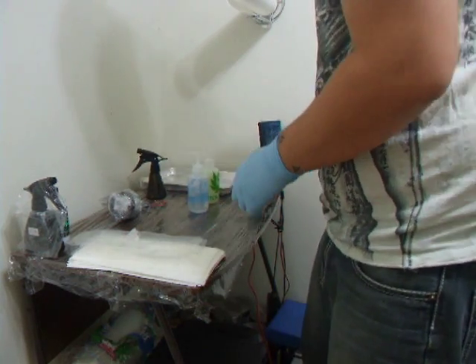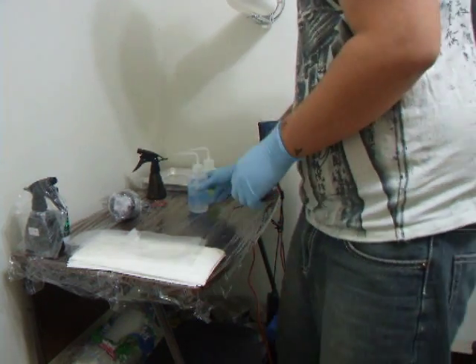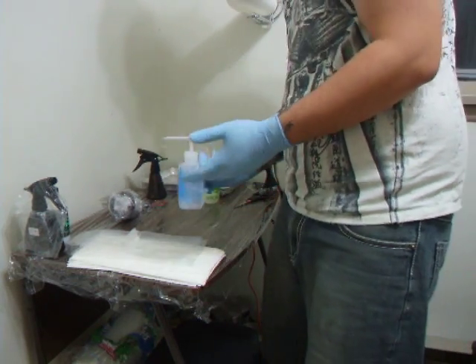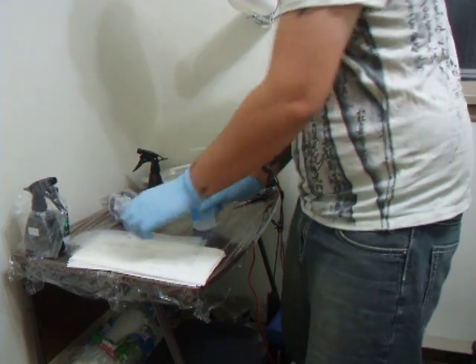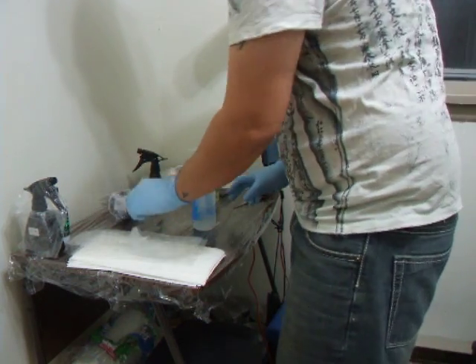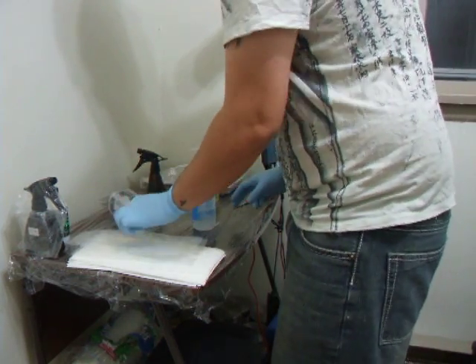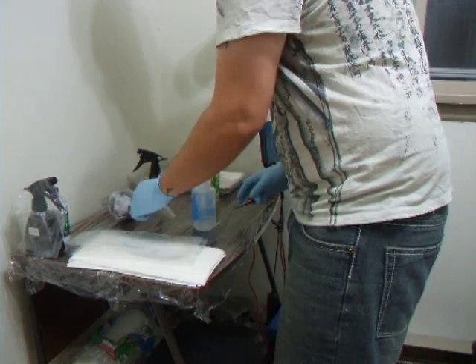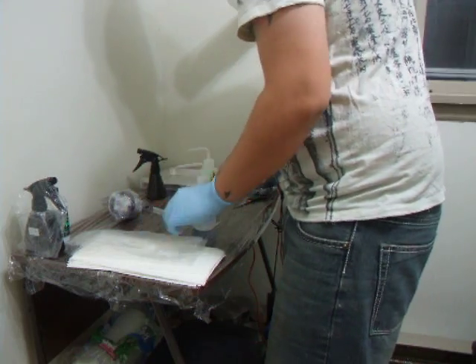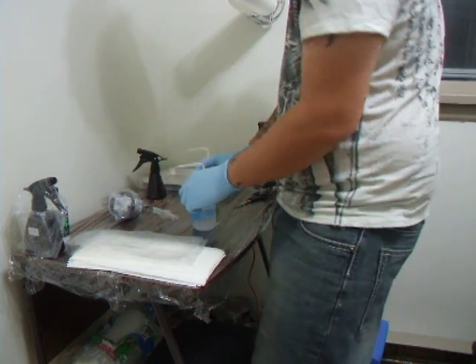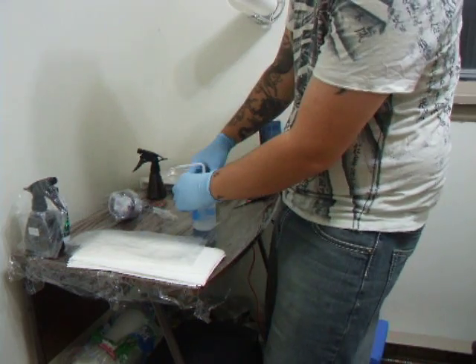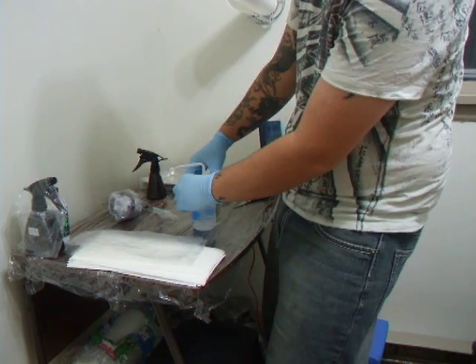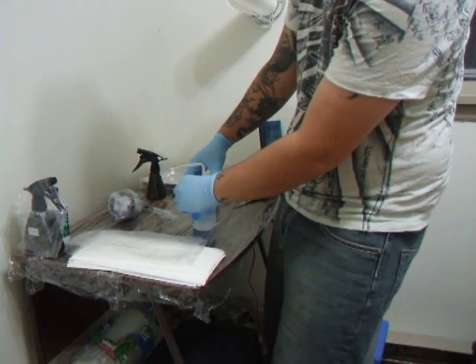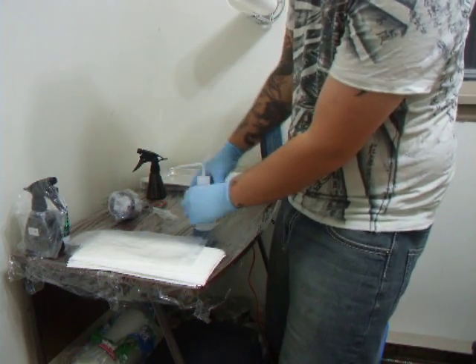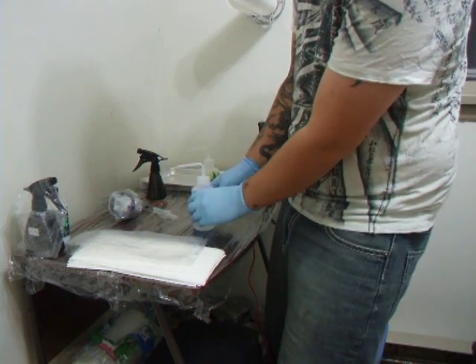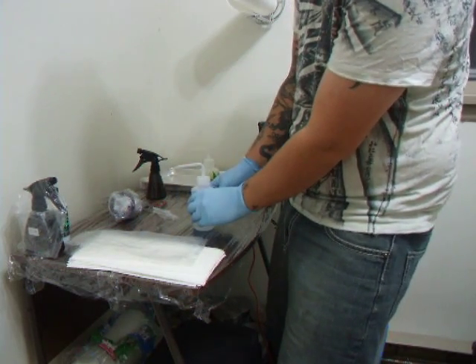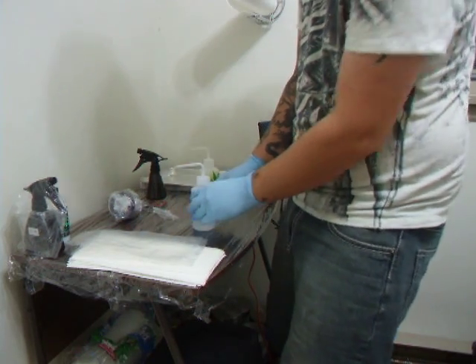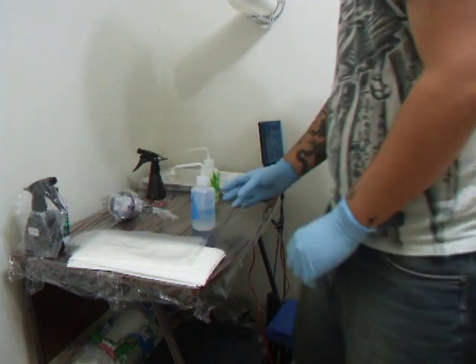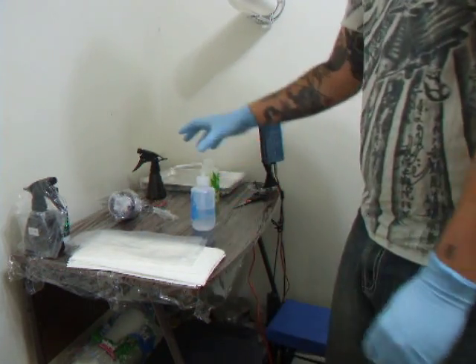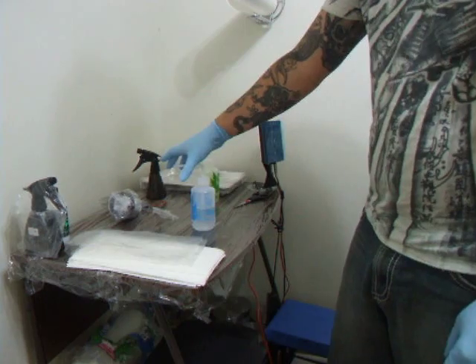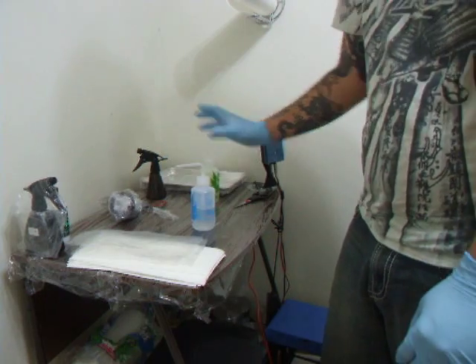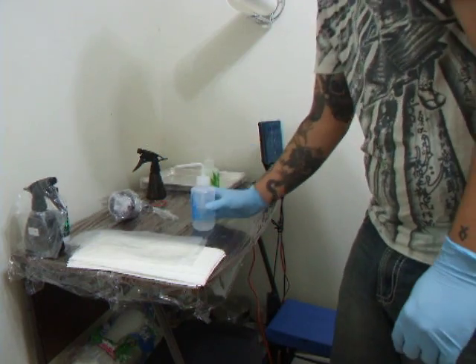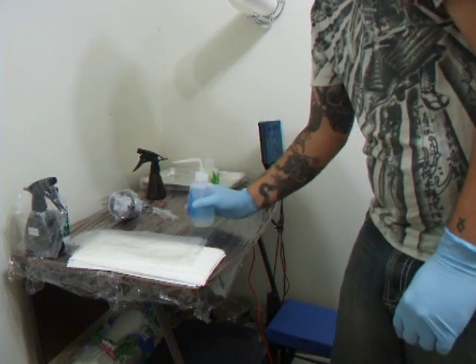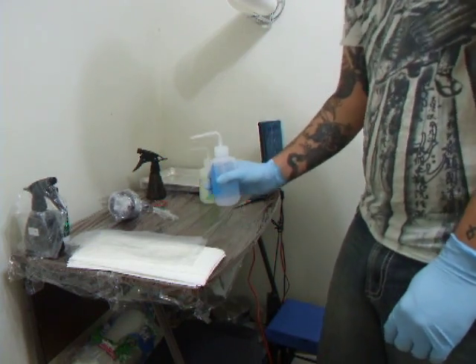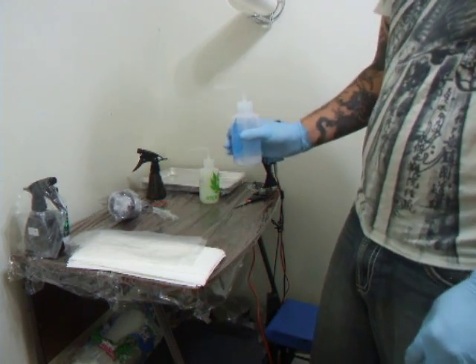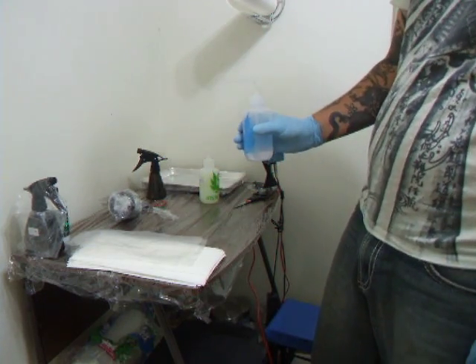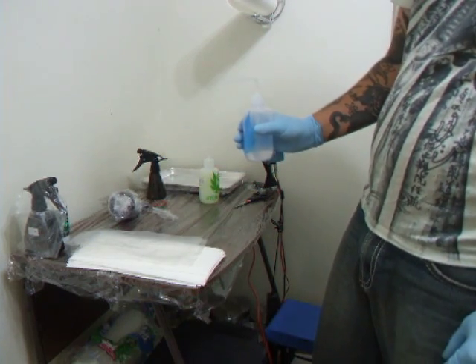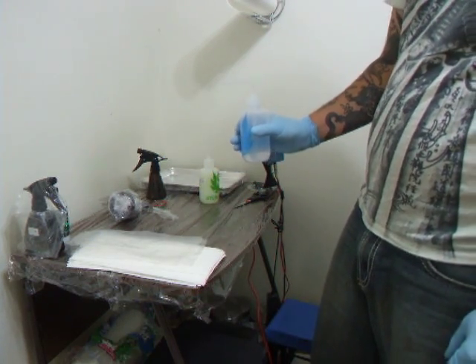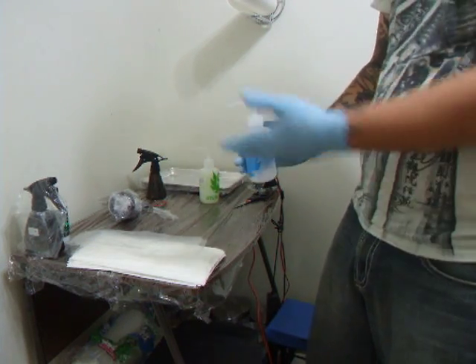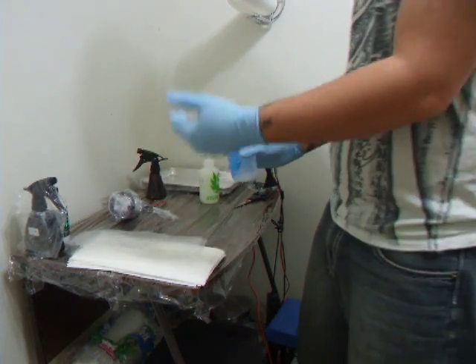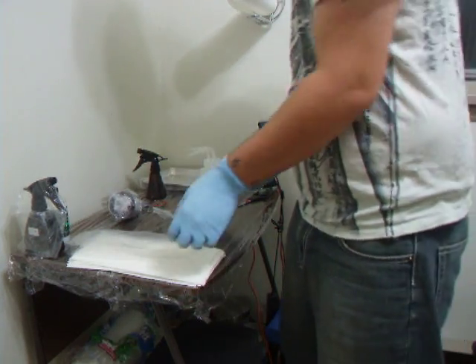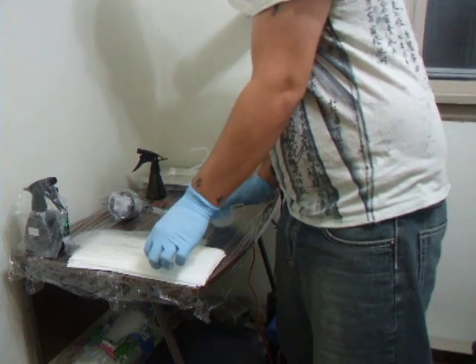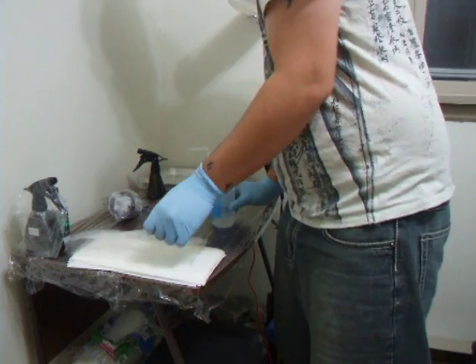Now the Nalgene bottles. You can just put barrier film over here, and as long as you don't touch the top, you can touch the body and just squeeze it and your wash will come out.